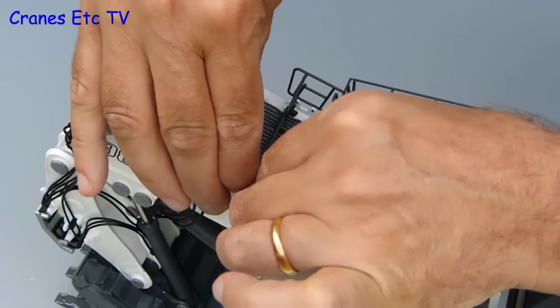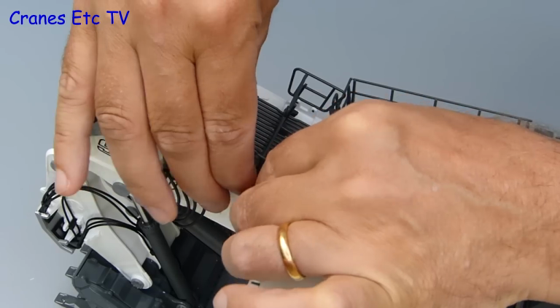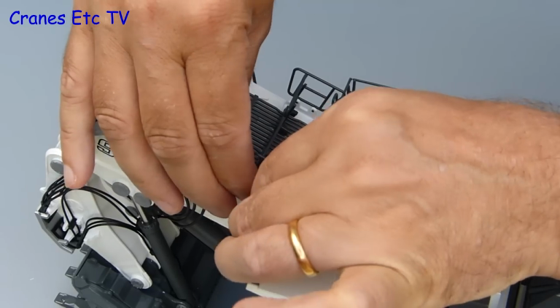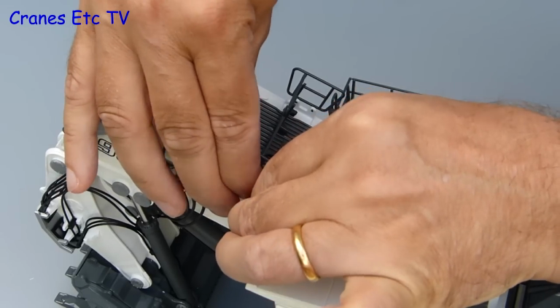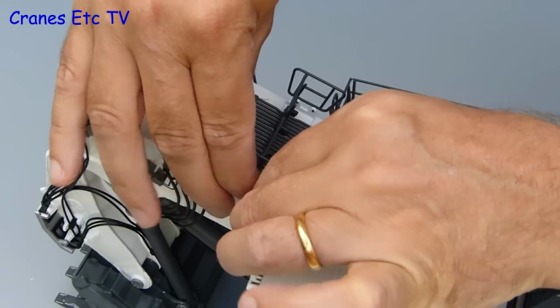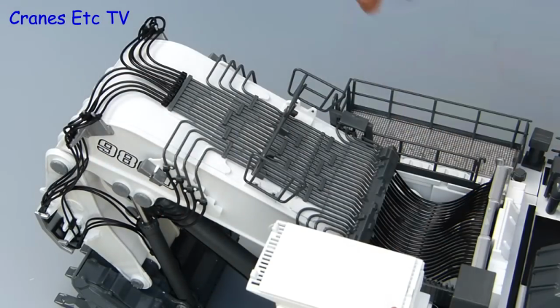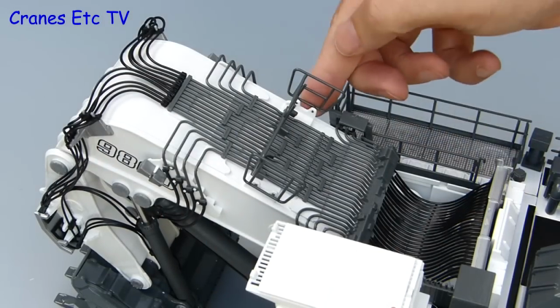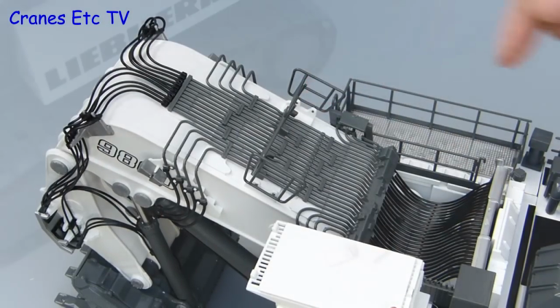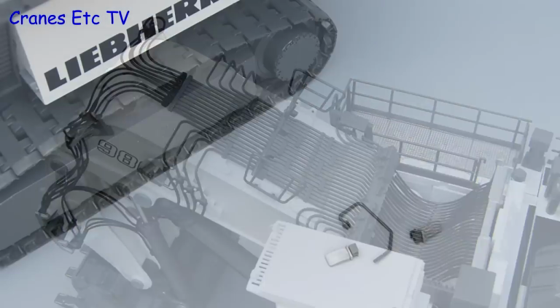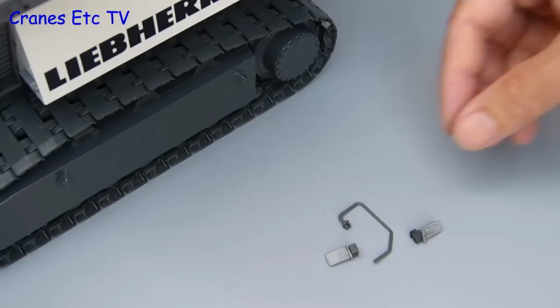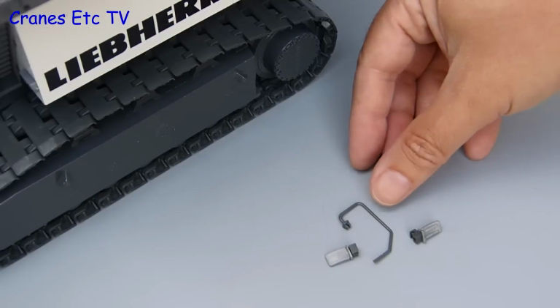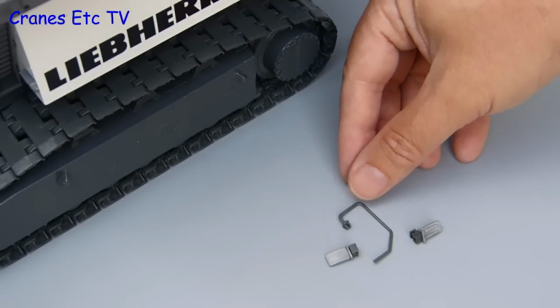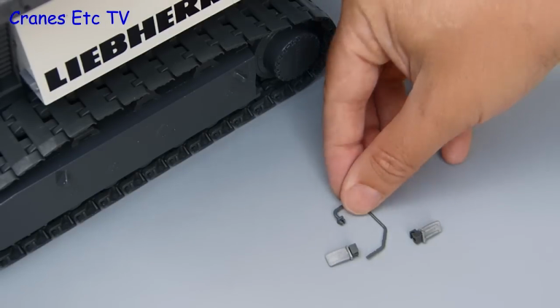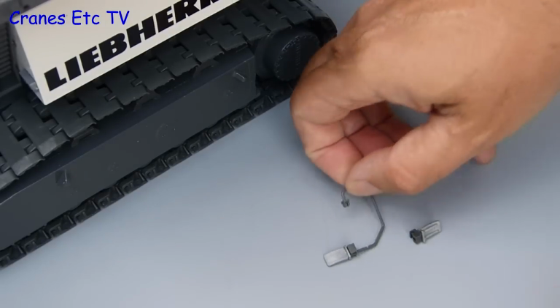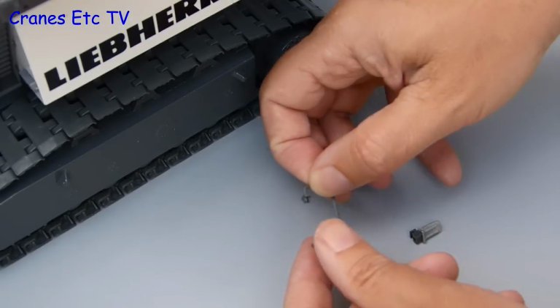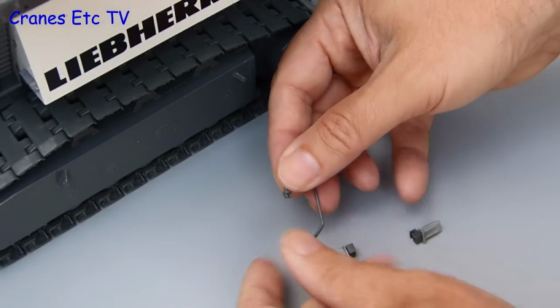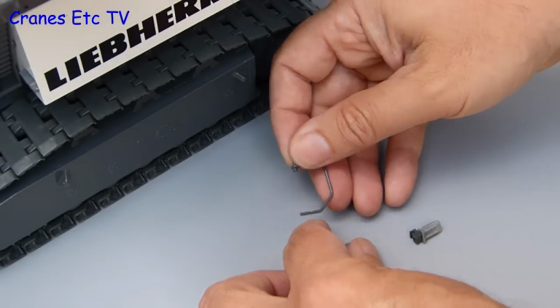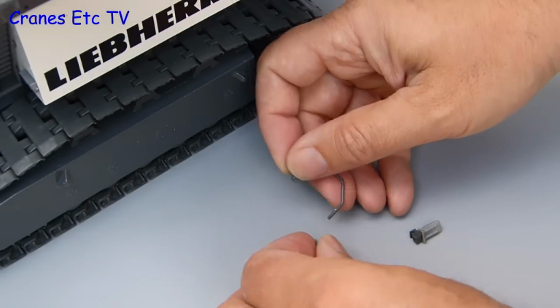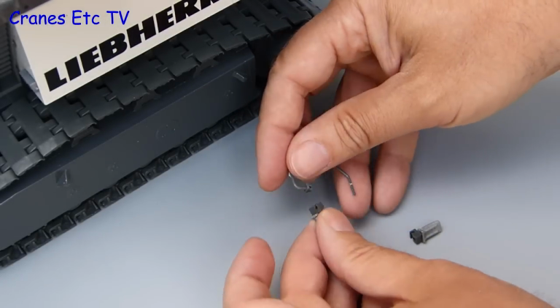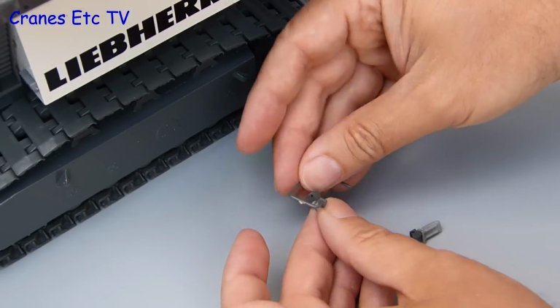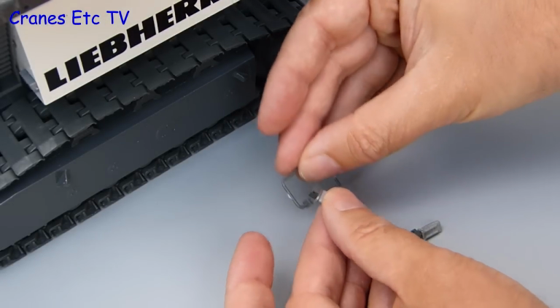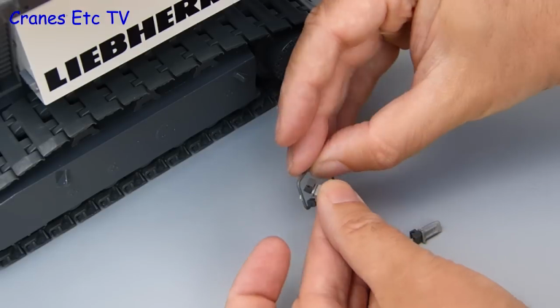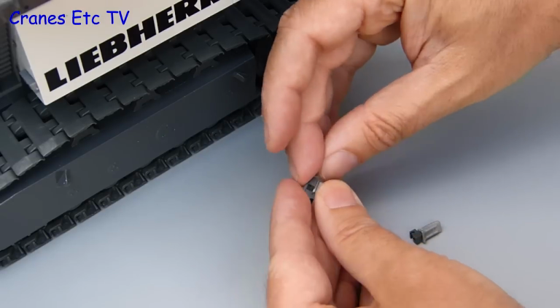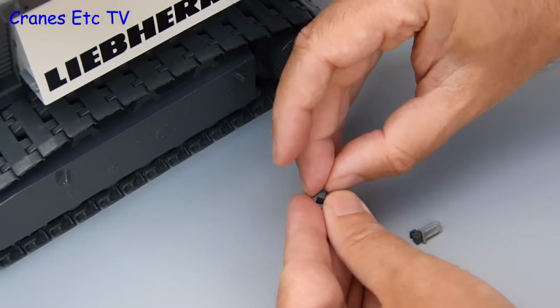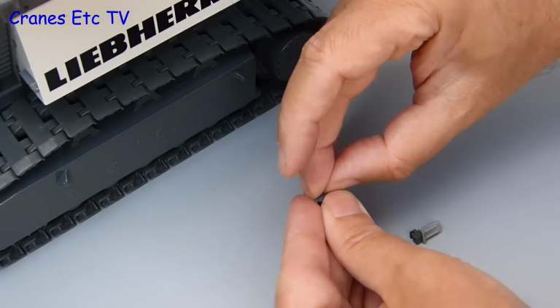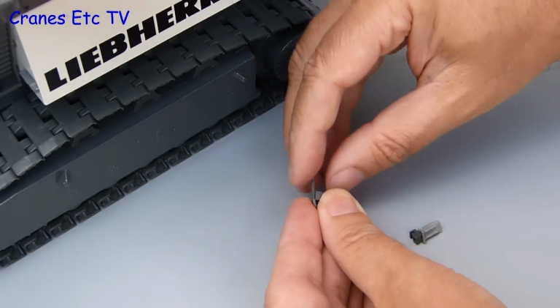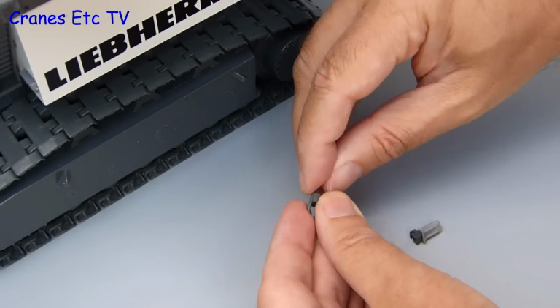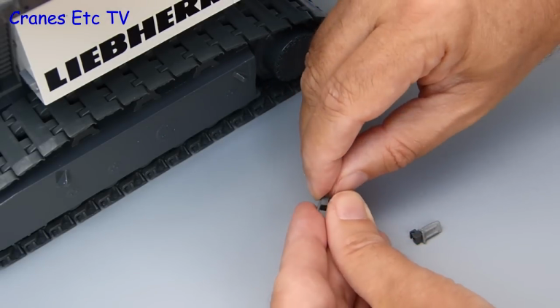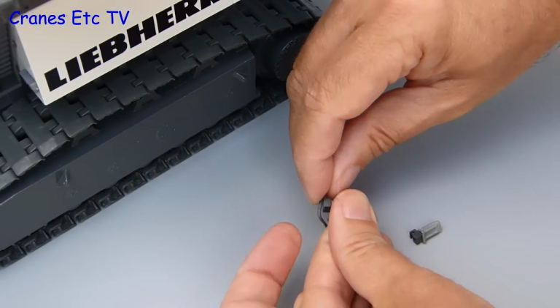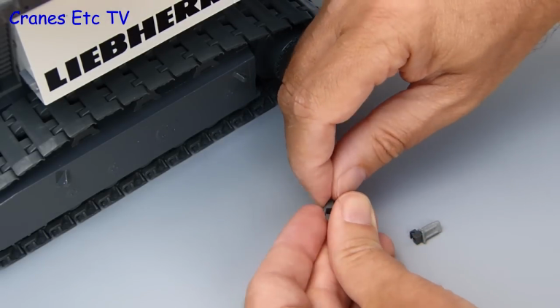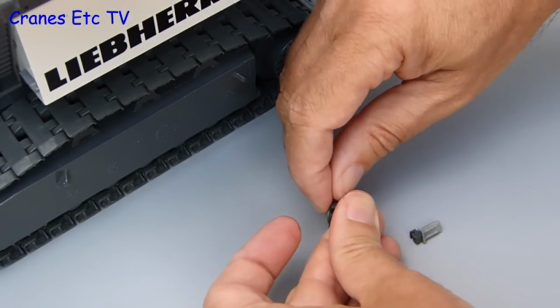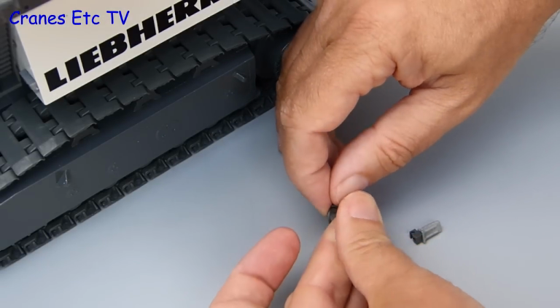All the handrails are fitted and the next parts to fit are some mirrors which attach on the outside of the cab. A couple of them fit onto a separate piece of handrail and it's easy enough to preassemble them and fit them onto the handrail before you offer them up onto the model.